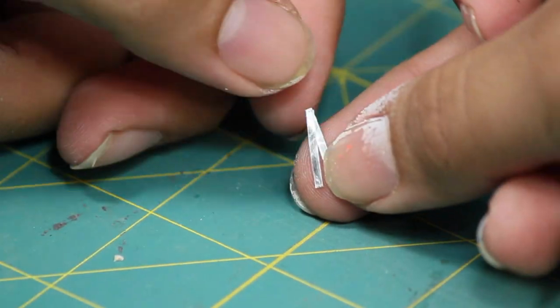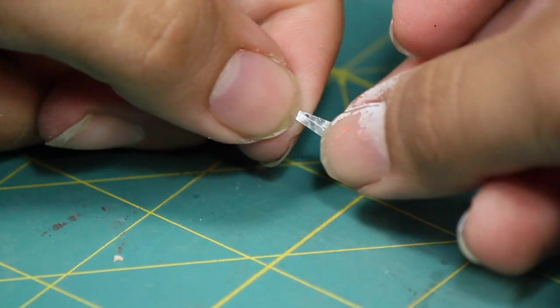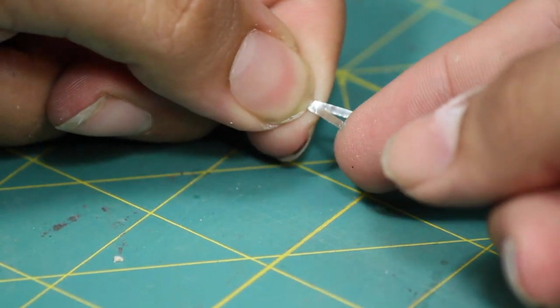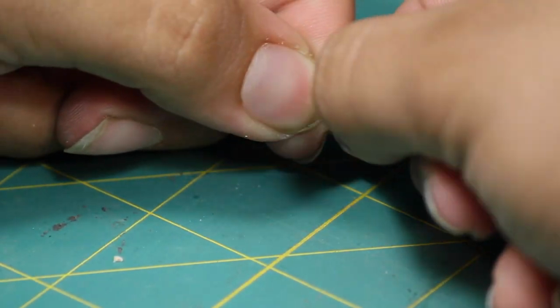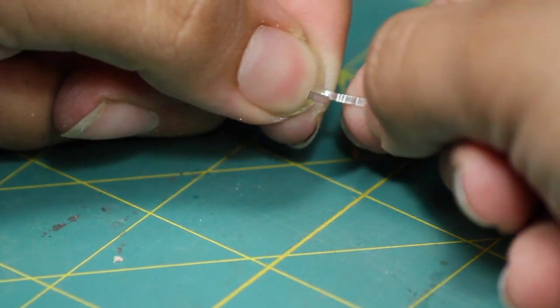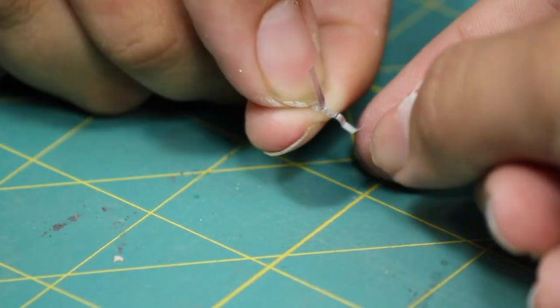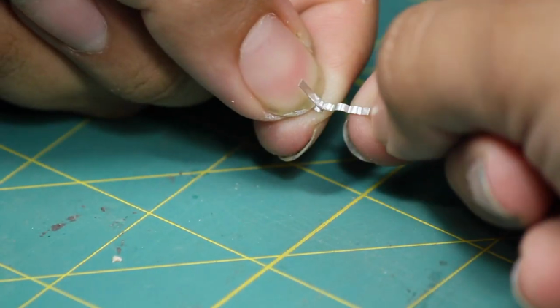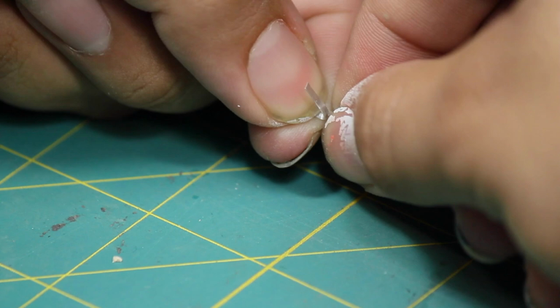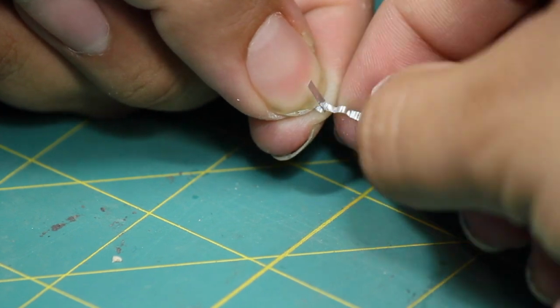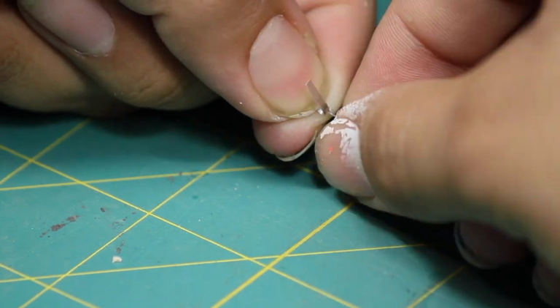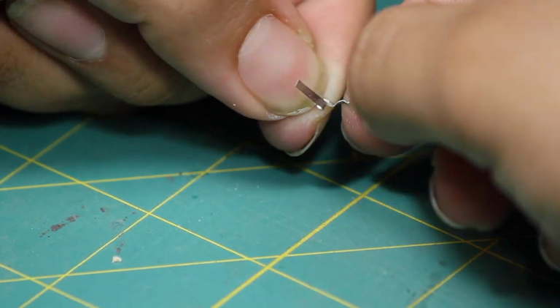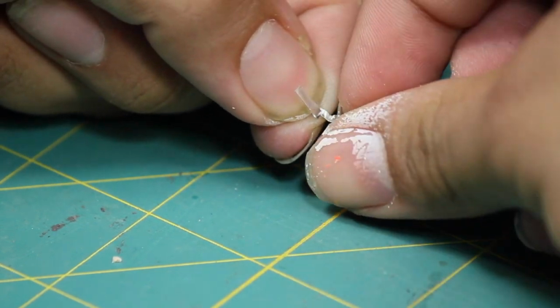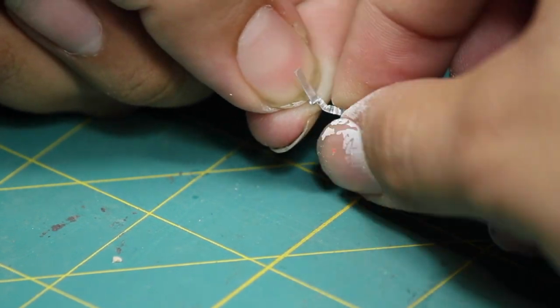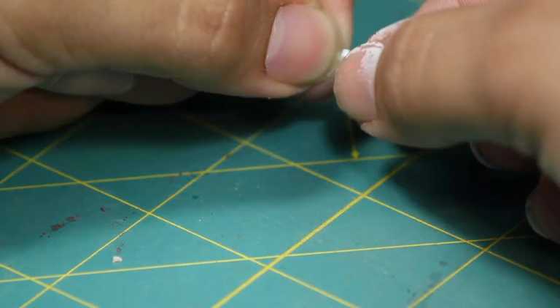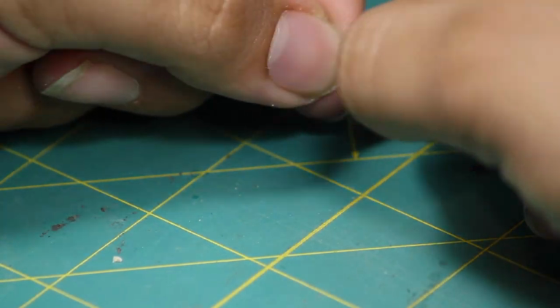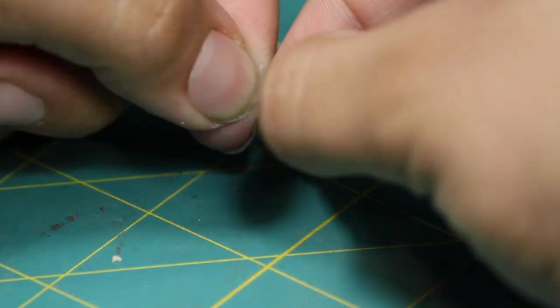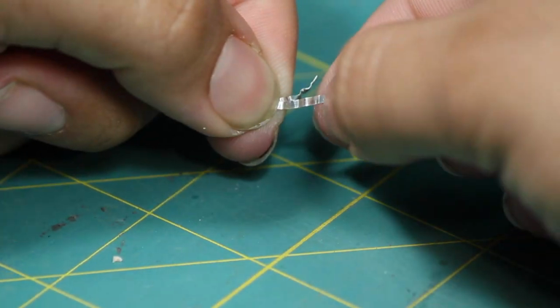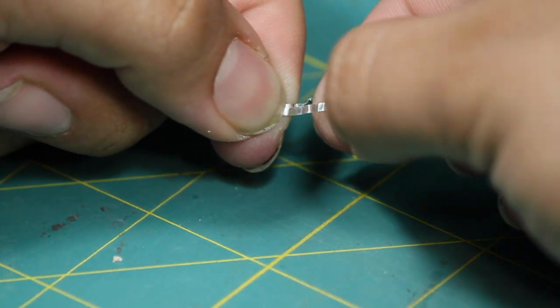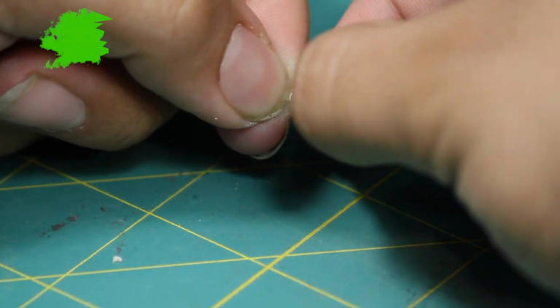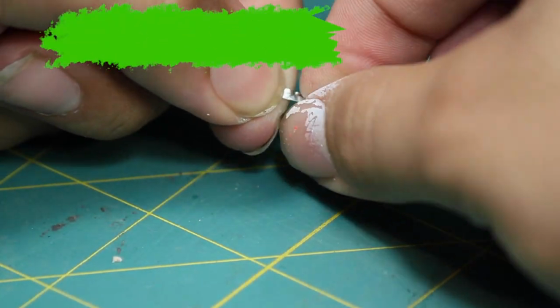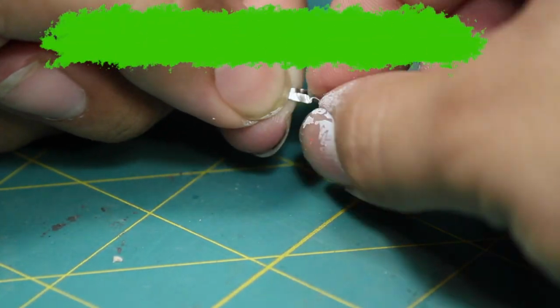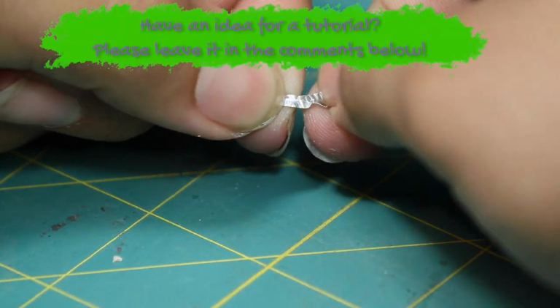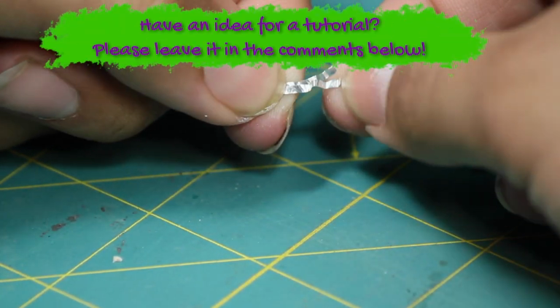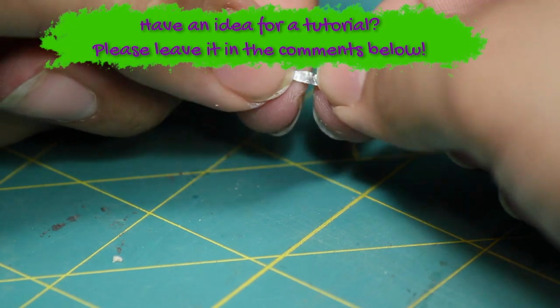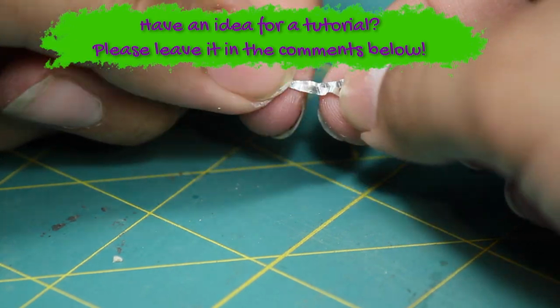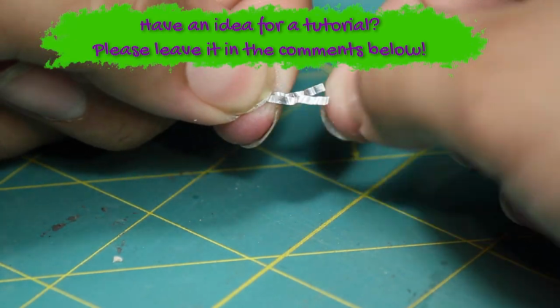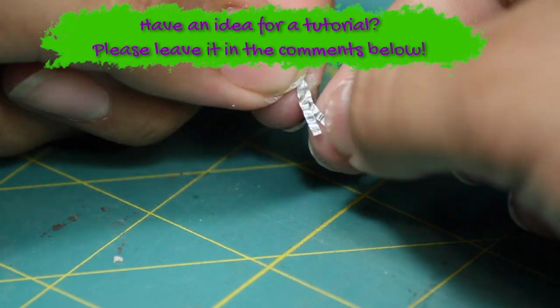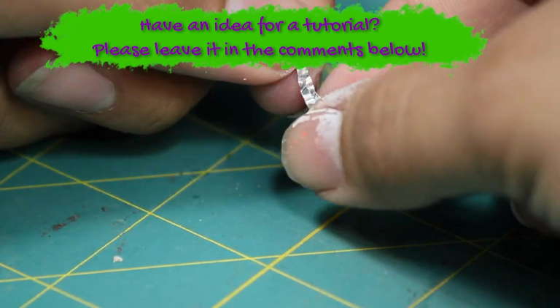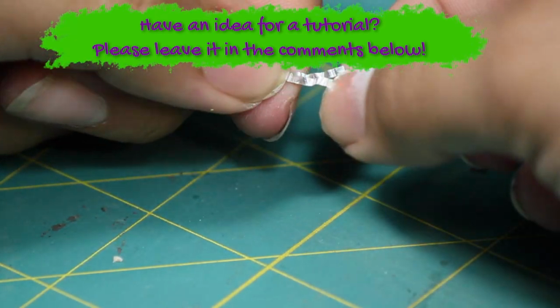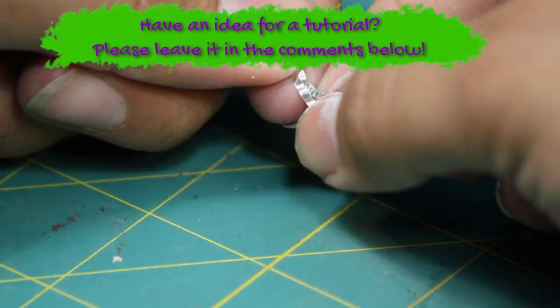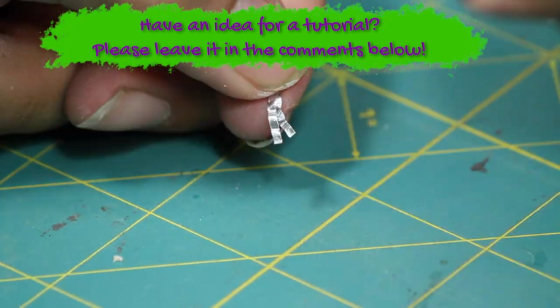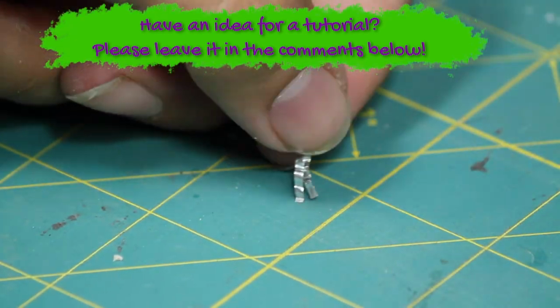Once that was dry, I then began to sculpt them, adding in some folds and creases with my fingers. If you guys are enjoying the video and you have ideas for videos you'd like to see us do in the future, please leave them in the comments below.